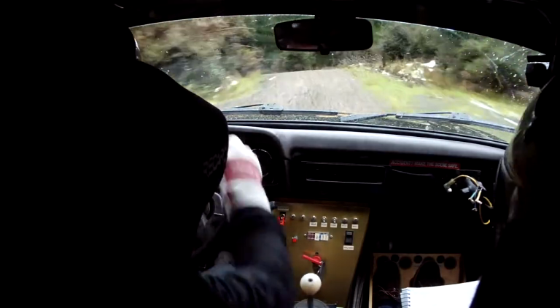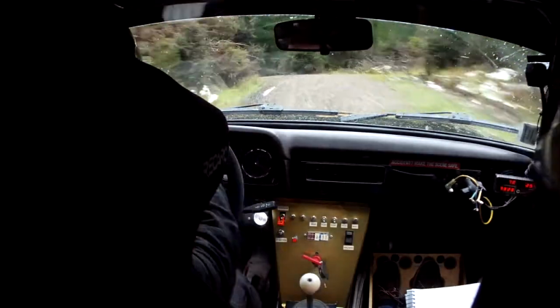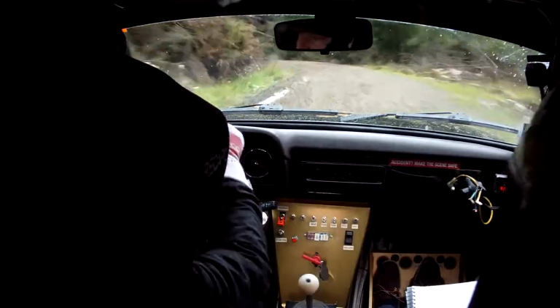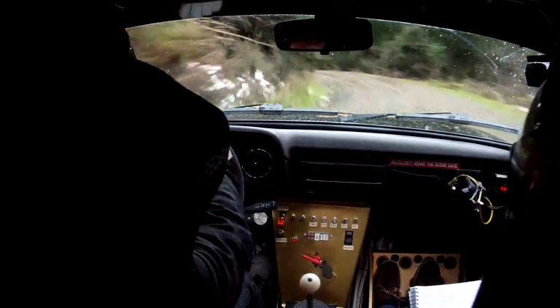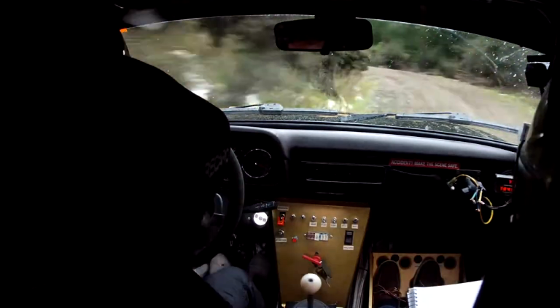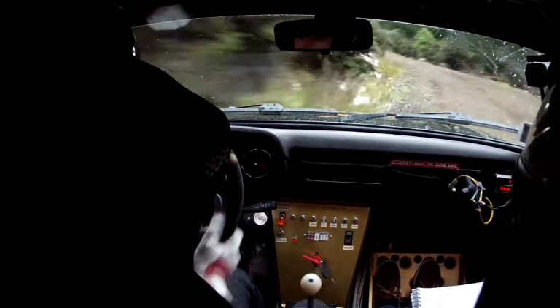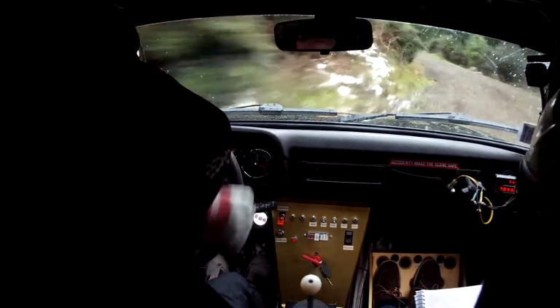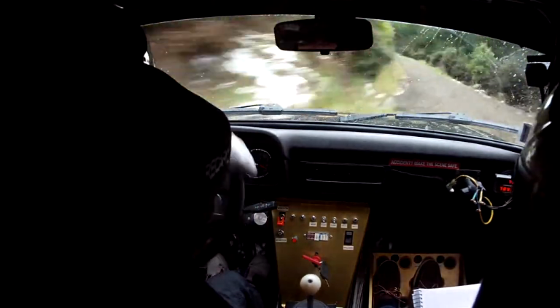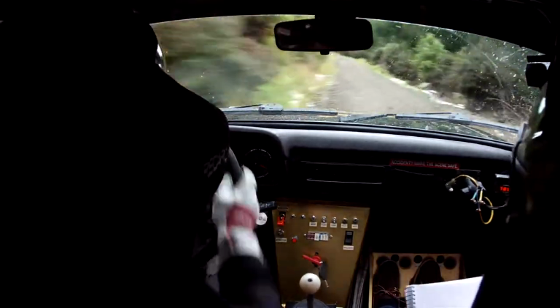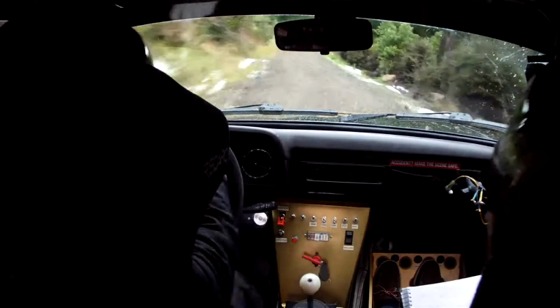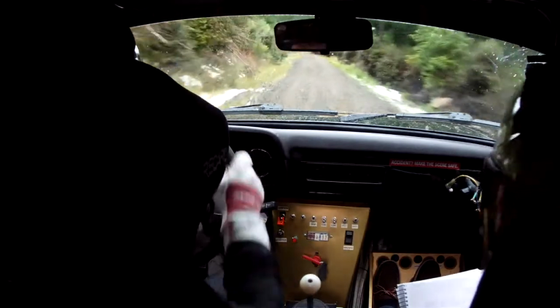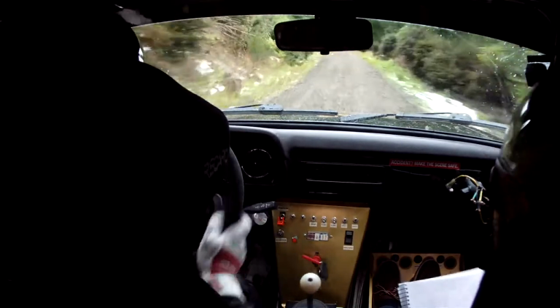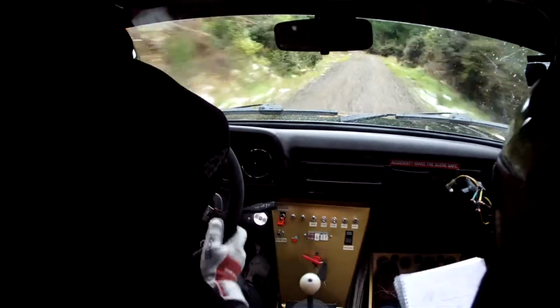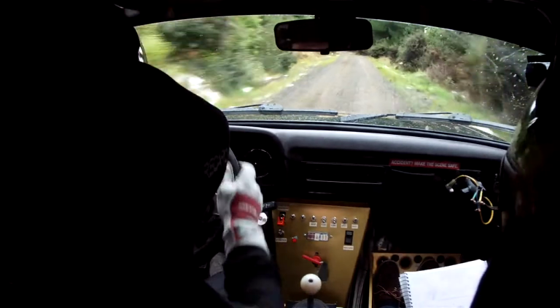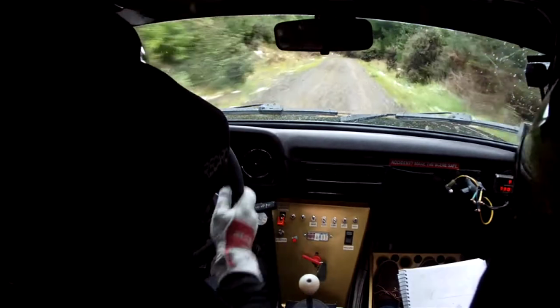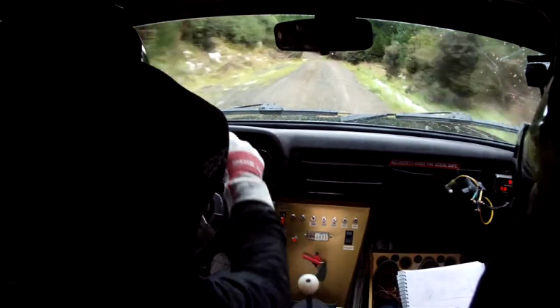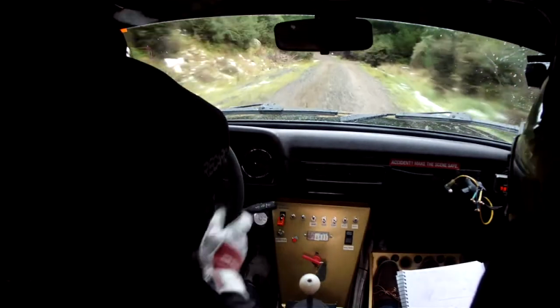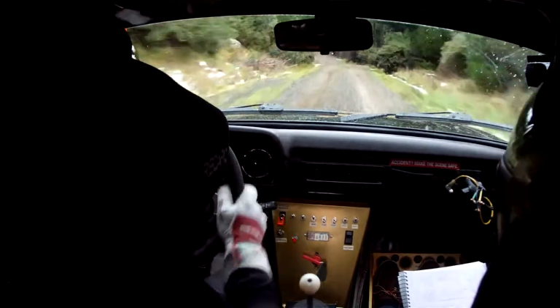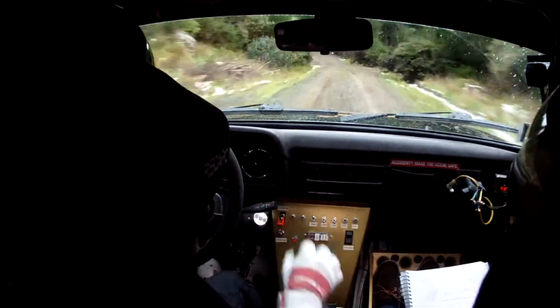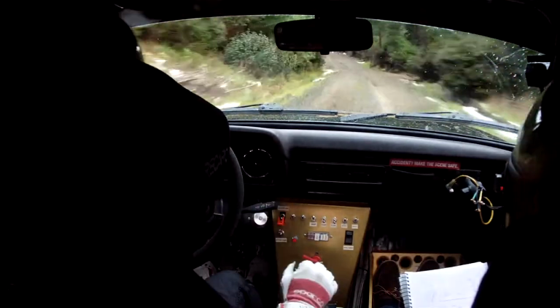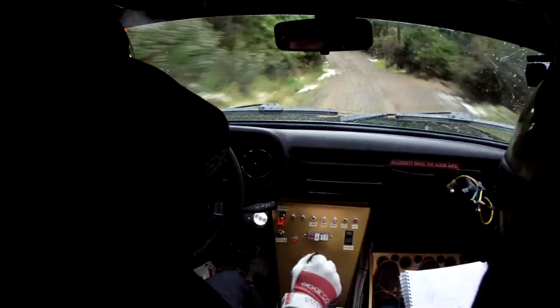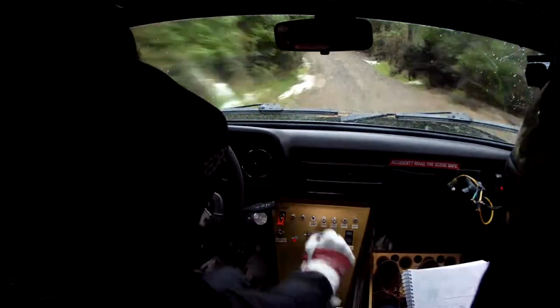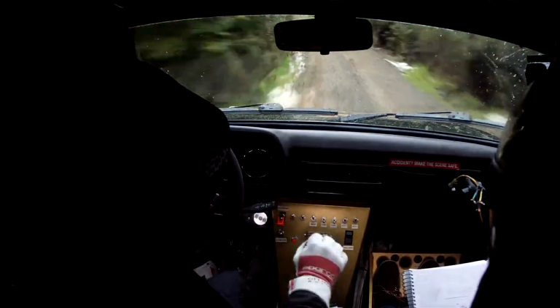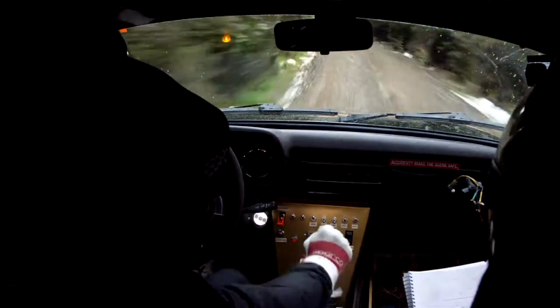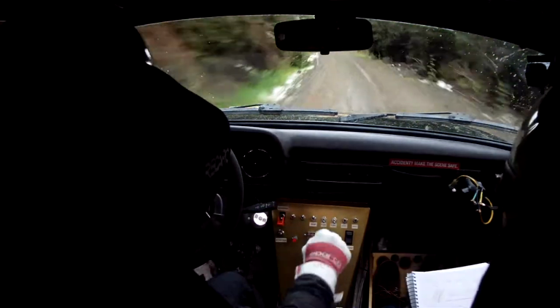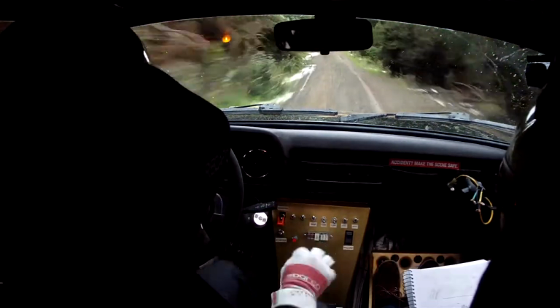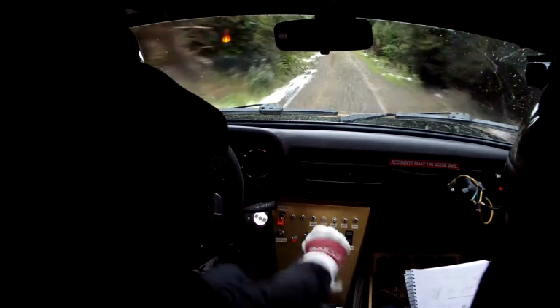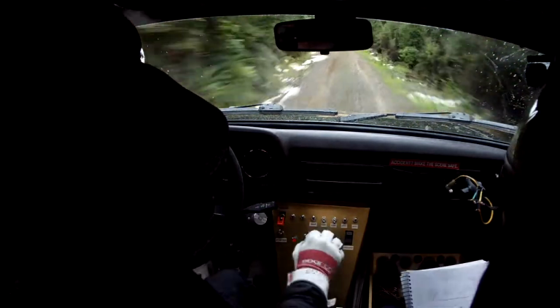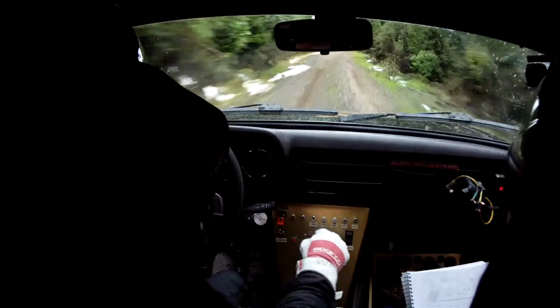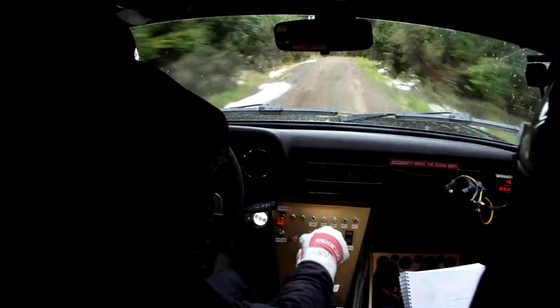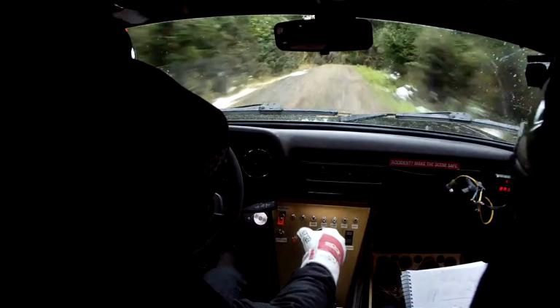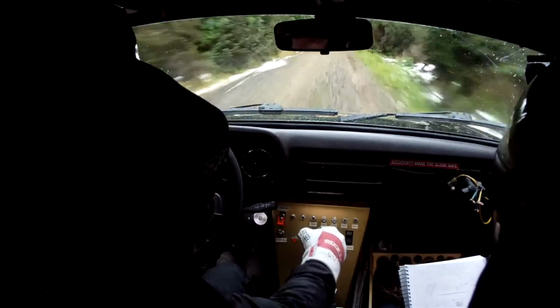70, short, 6 left minus, 70, small crest, 20, 3 left down.